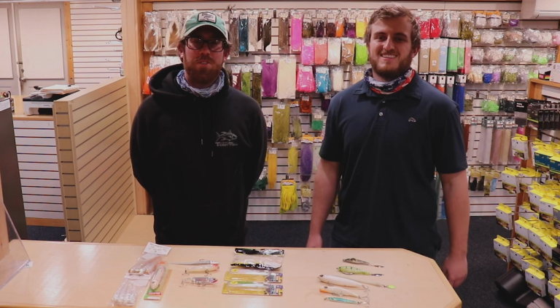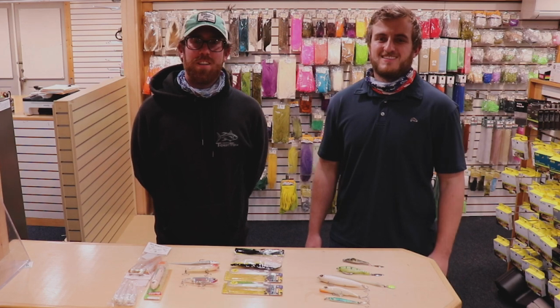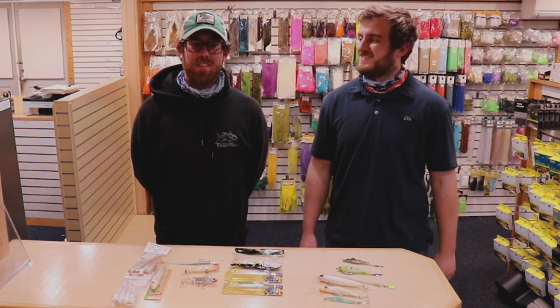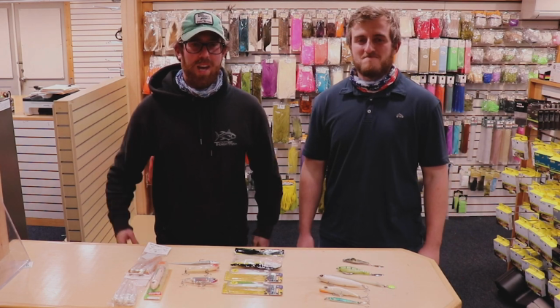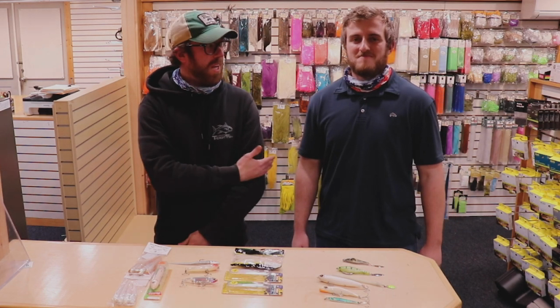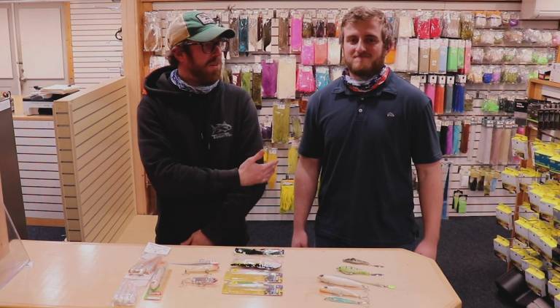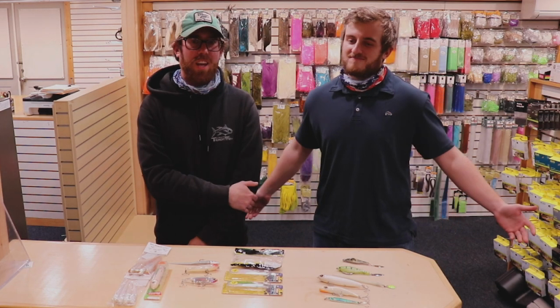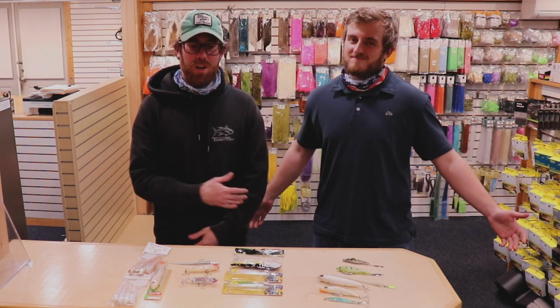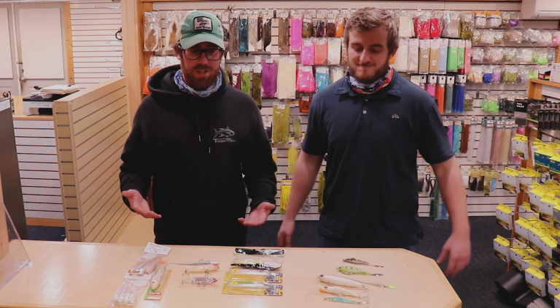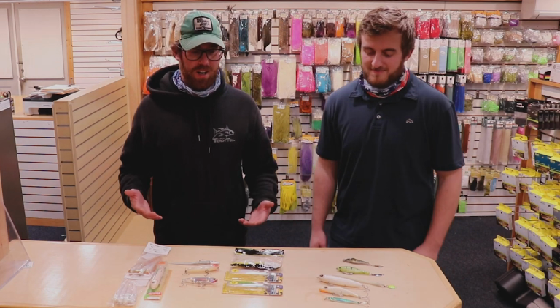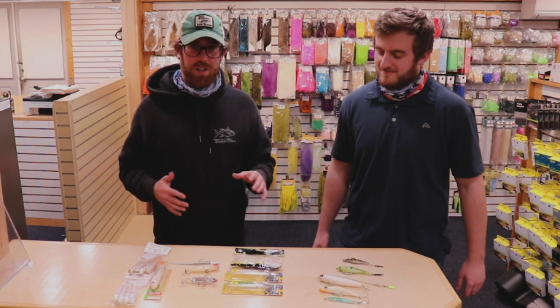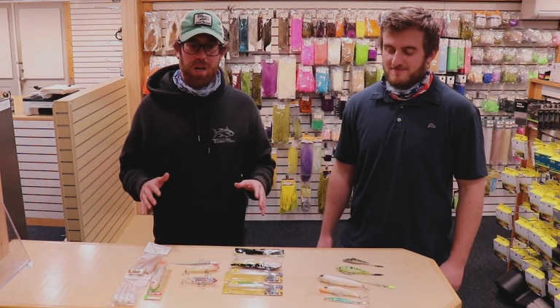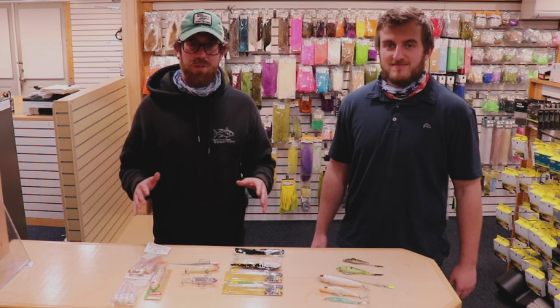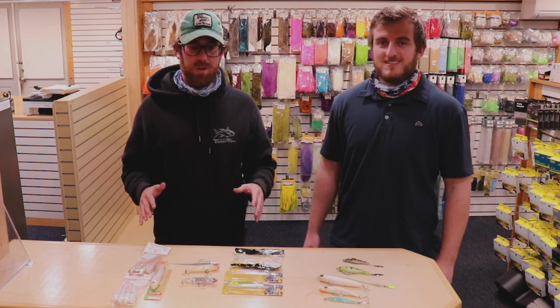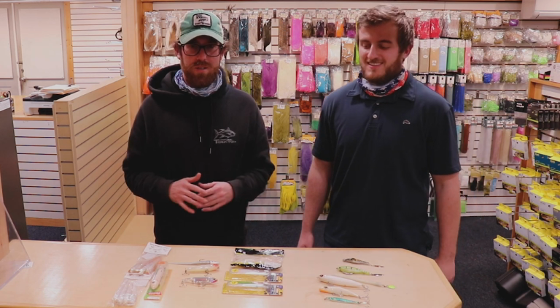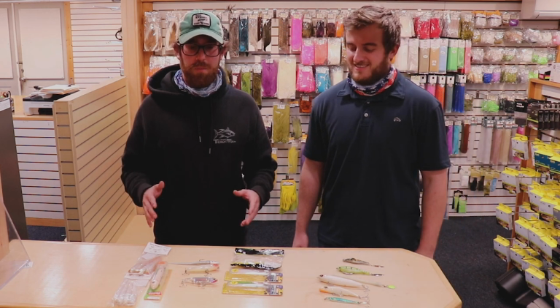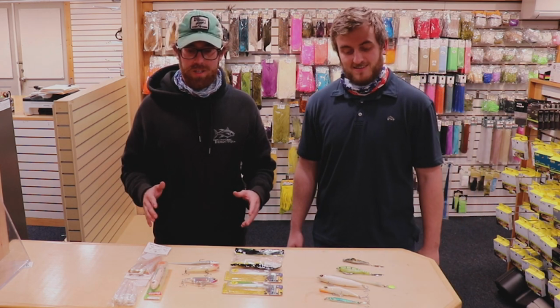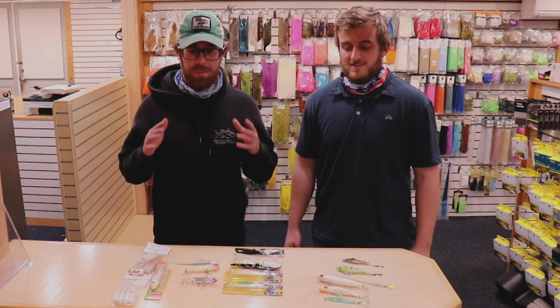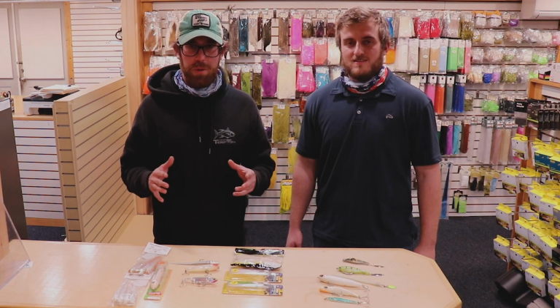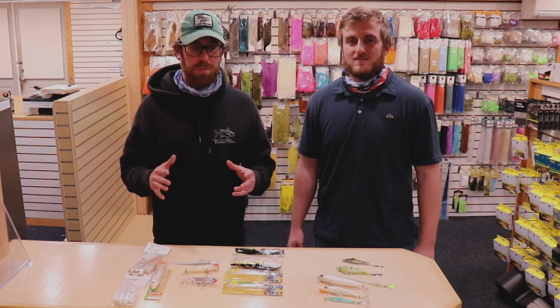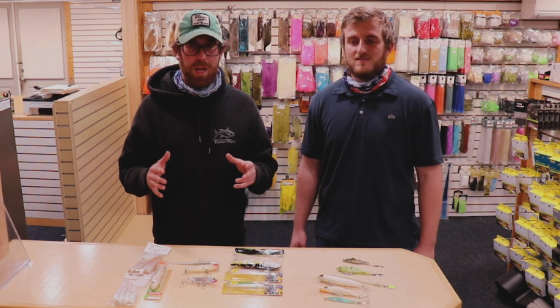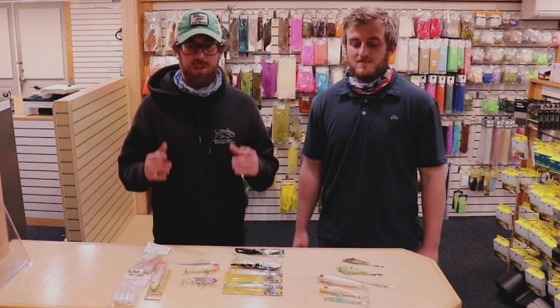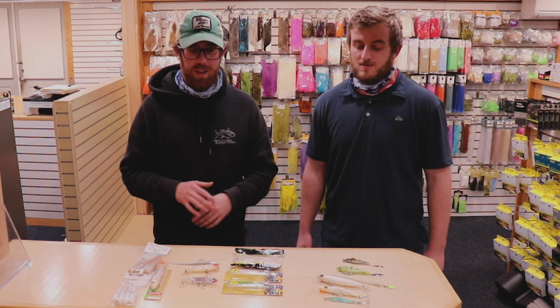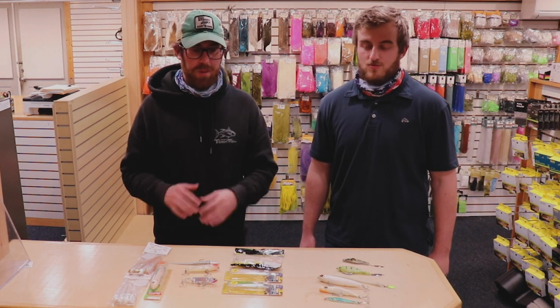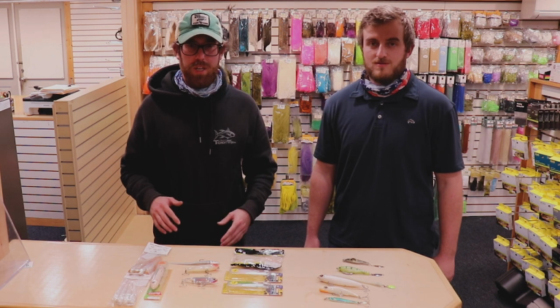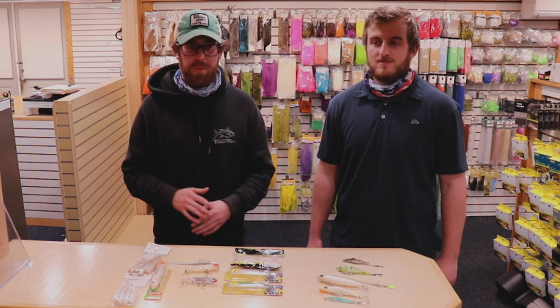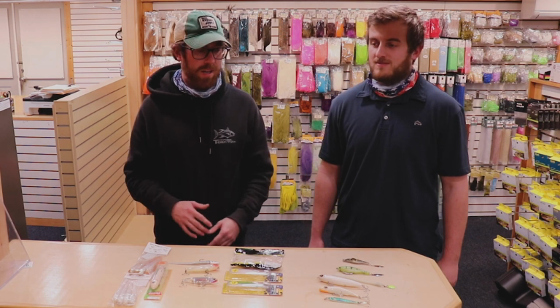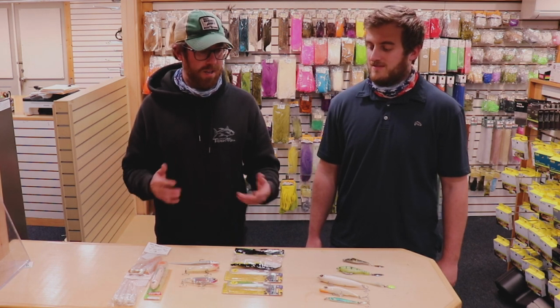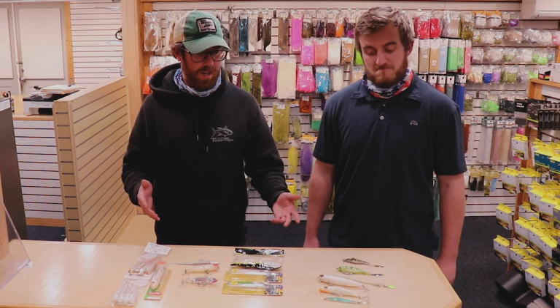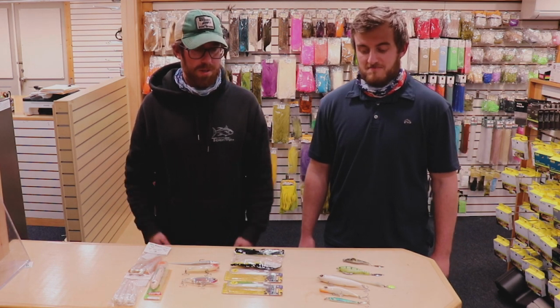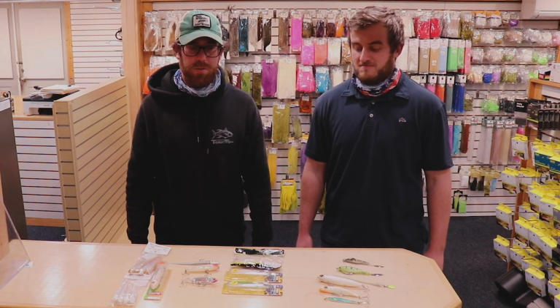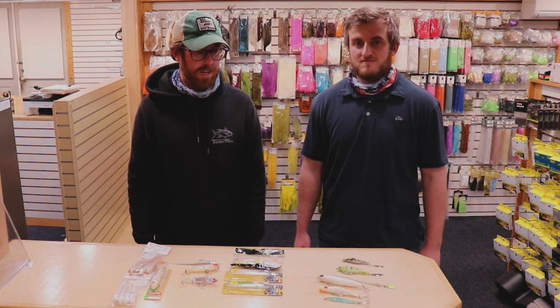Good afternoon ladies and gents, Money Bags and Jake here. We're going to do our top five schoolie lures. I know it's kind of in the middle of winter here, but it'll be April, May before you know it and we'll be hitting the beaches and back bays with some of the lures we've got here today.